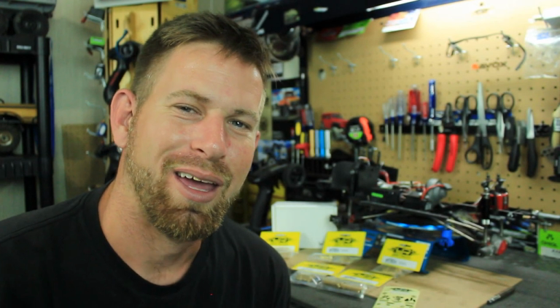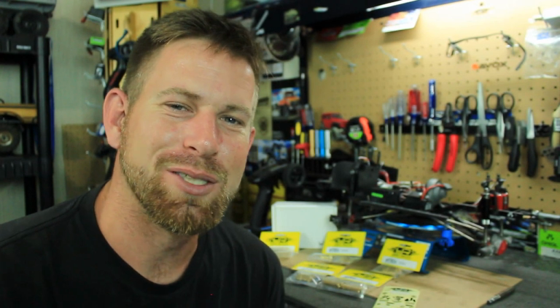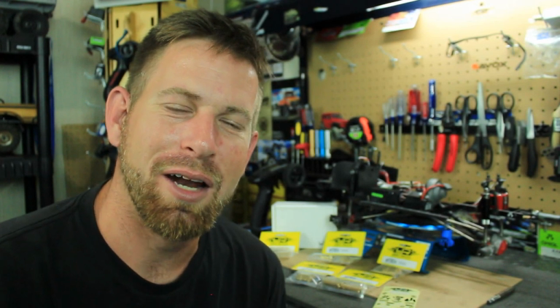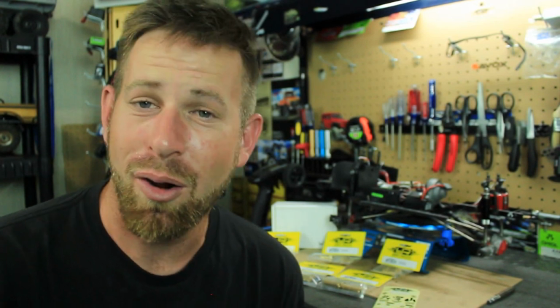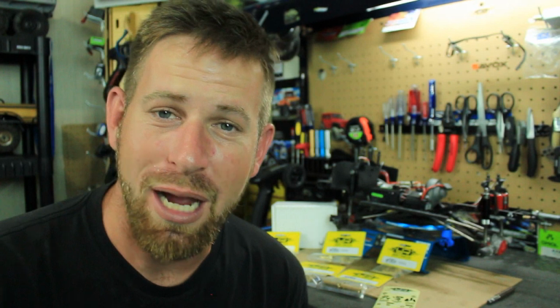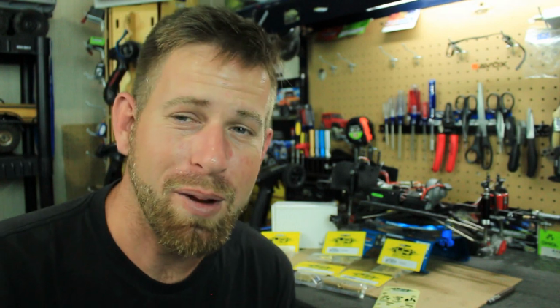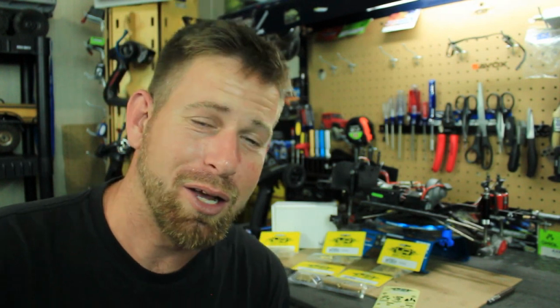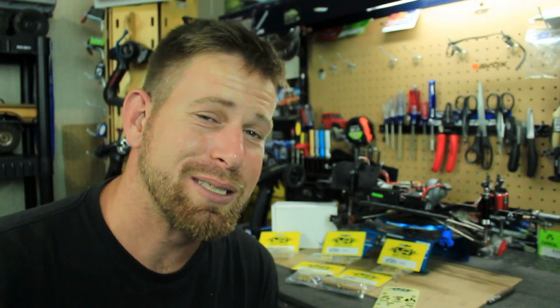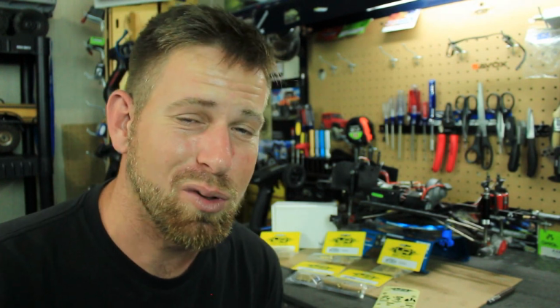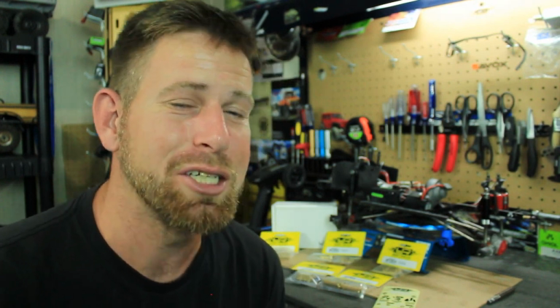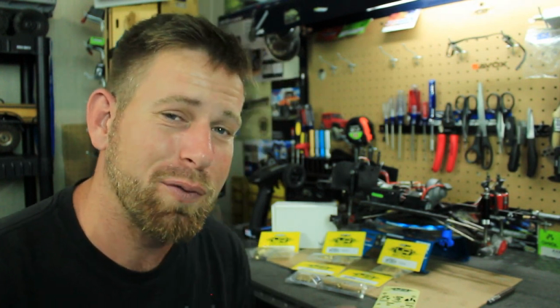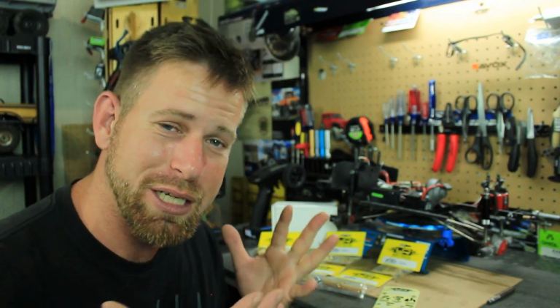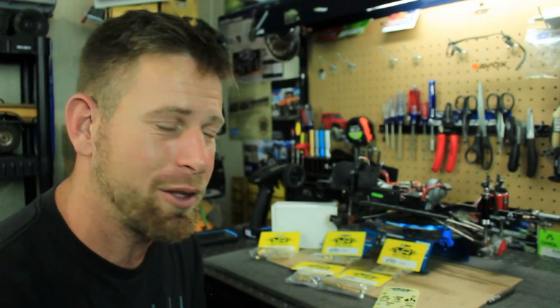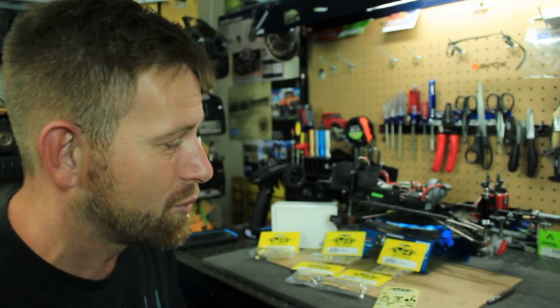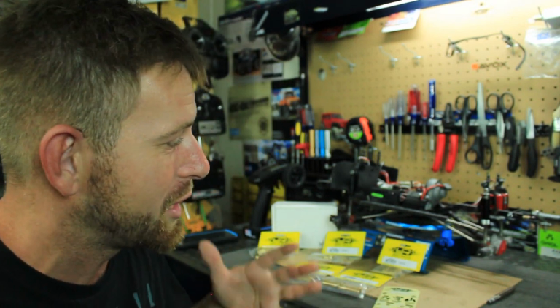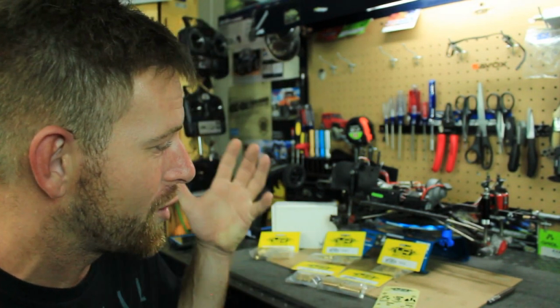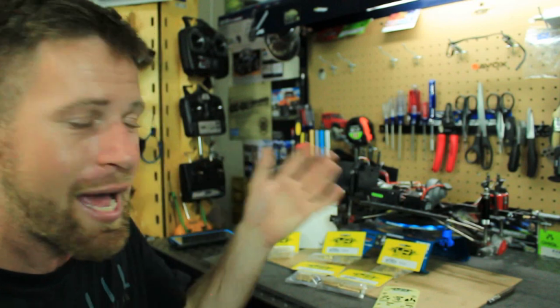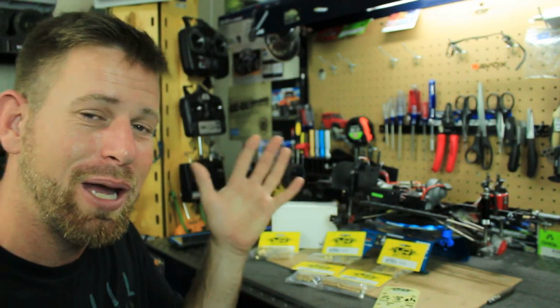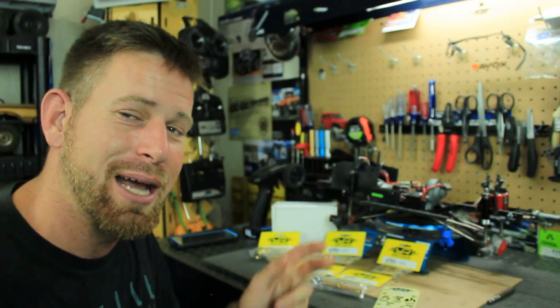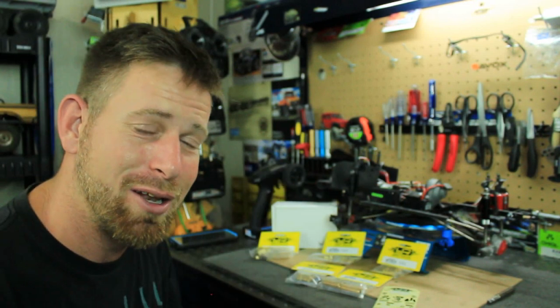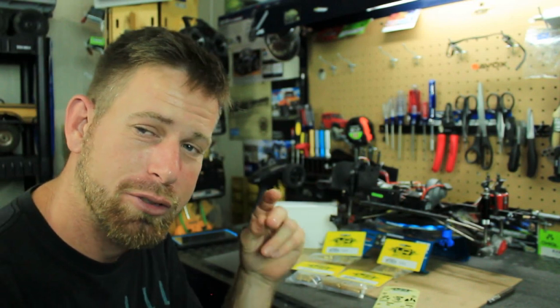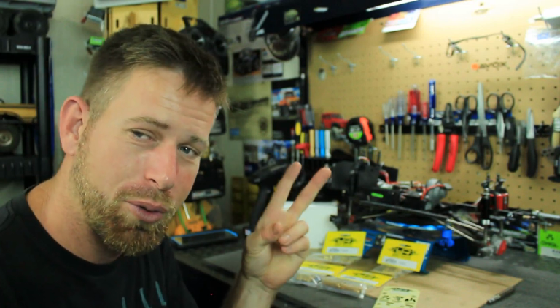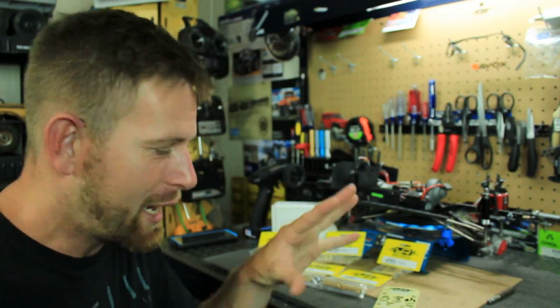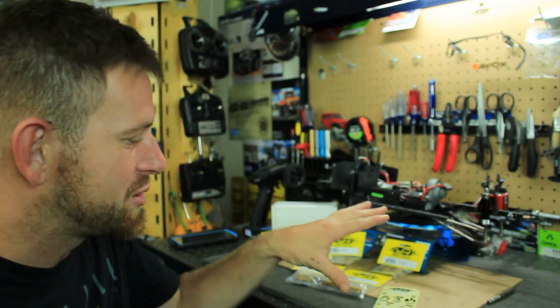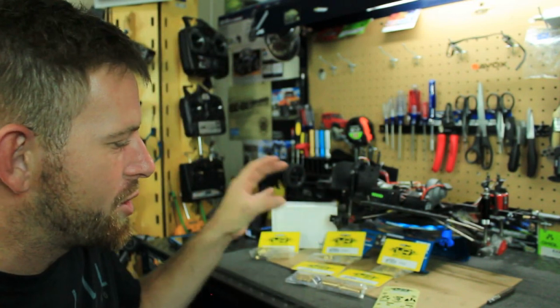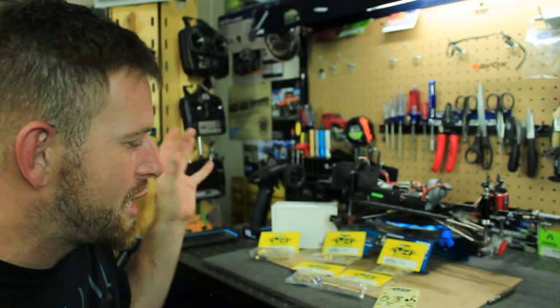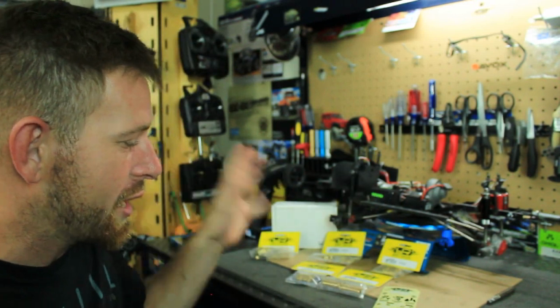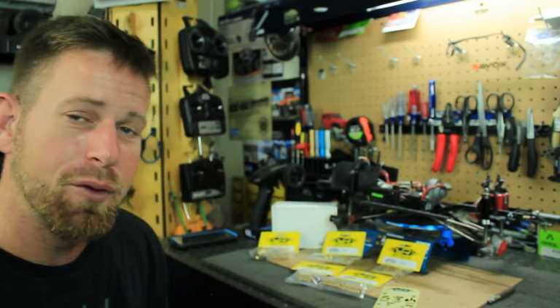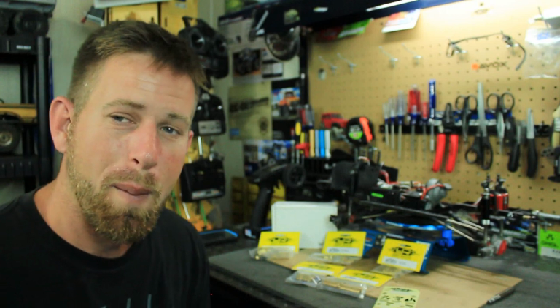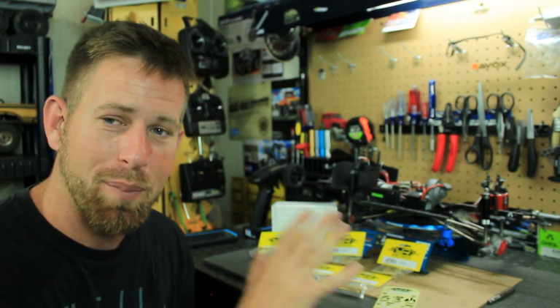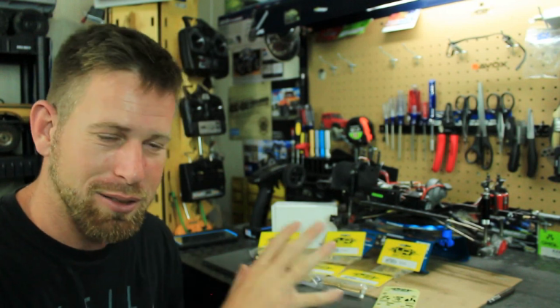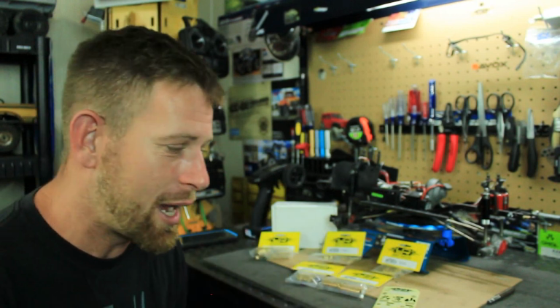Hey, what's going on everyone, RC84 here. Thanks for watching. I'm here at the RC Workstation with my Axial SCX-10 II, and as you can see here on the desk I've got a few part bags laying out.